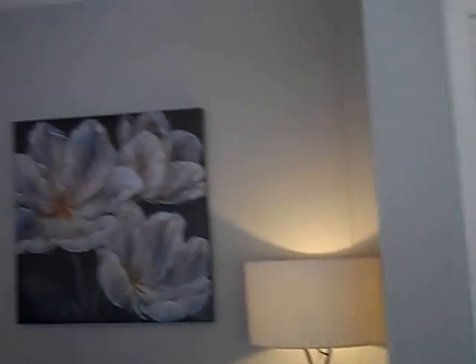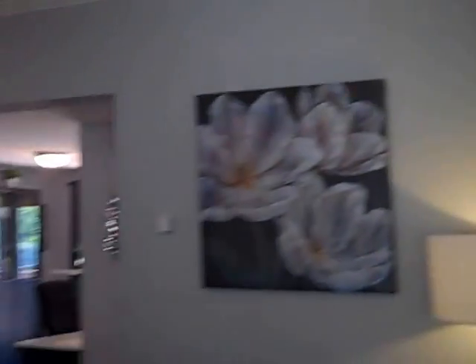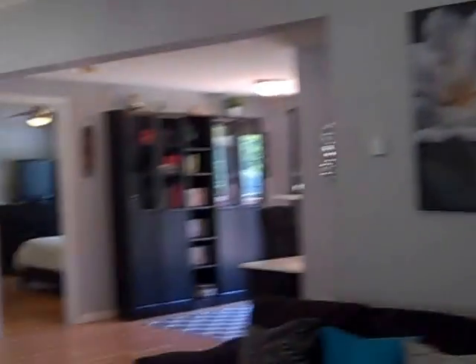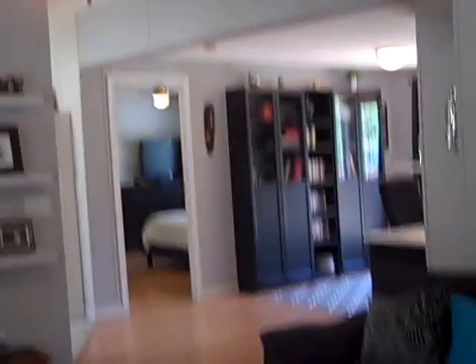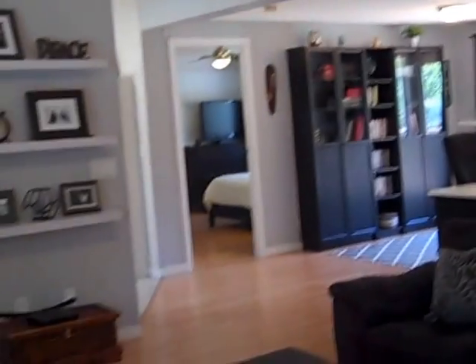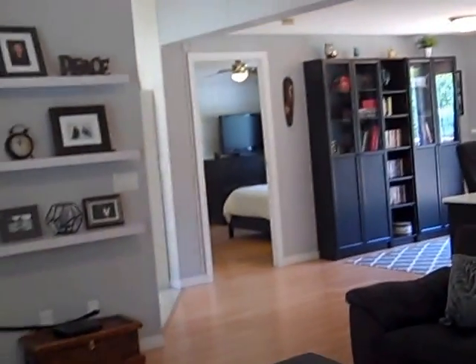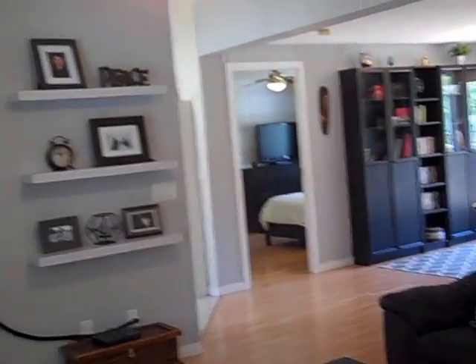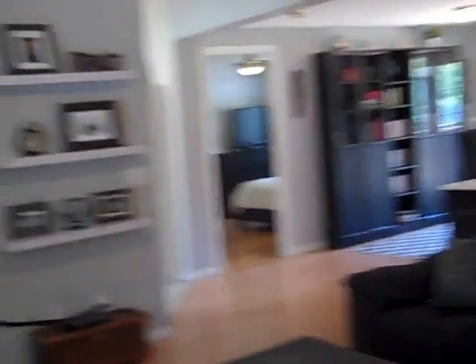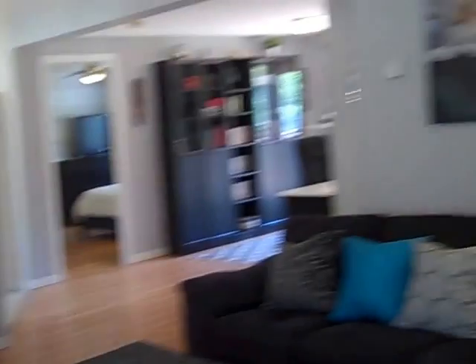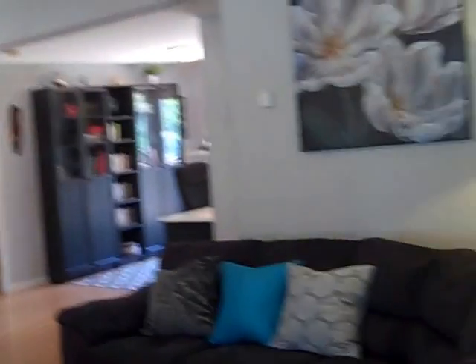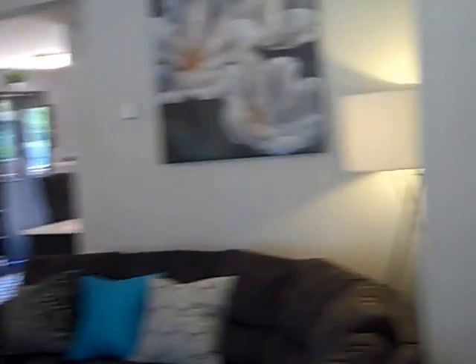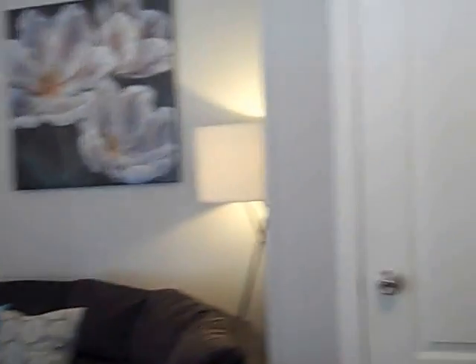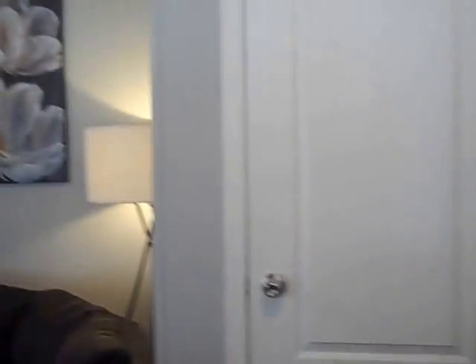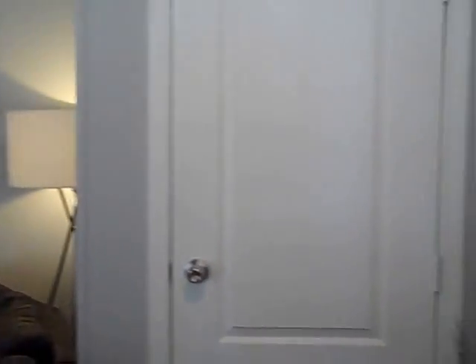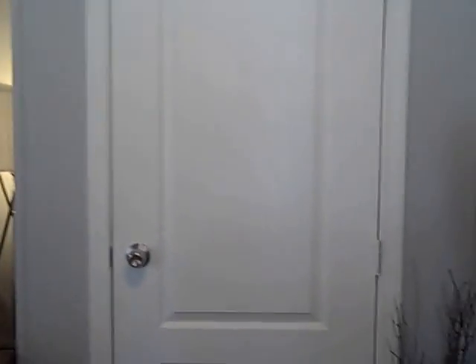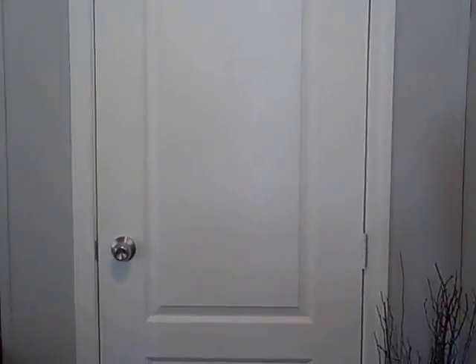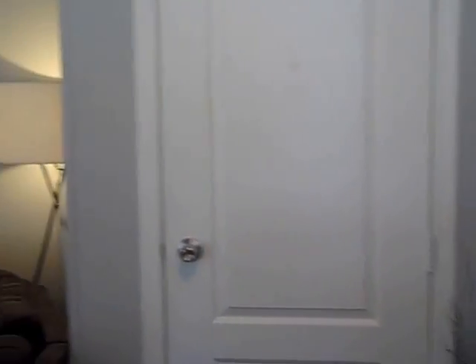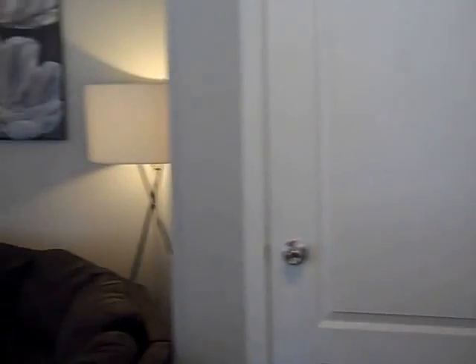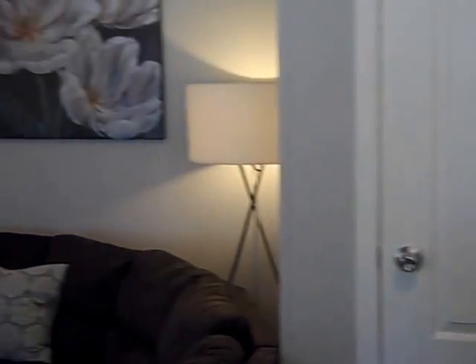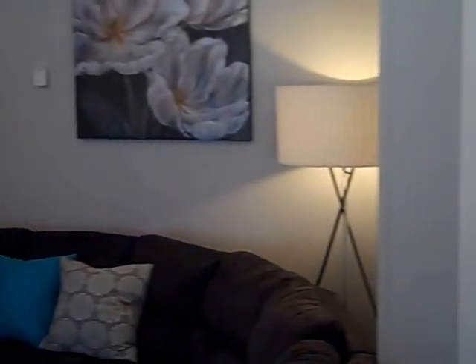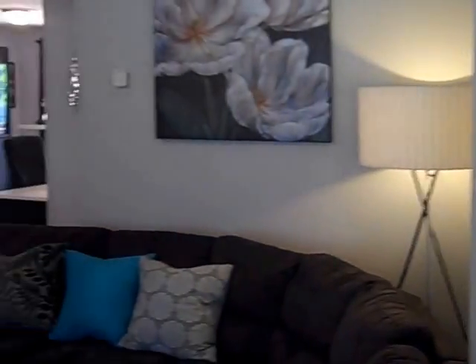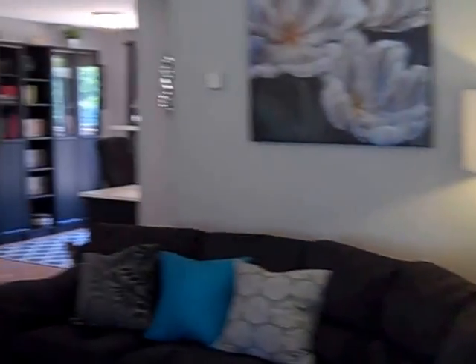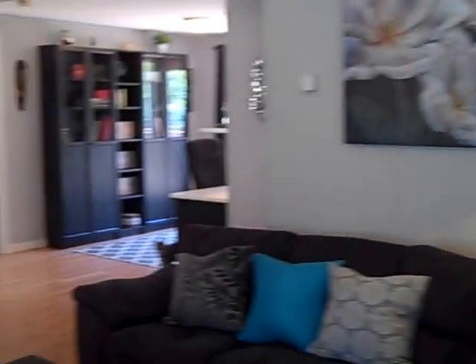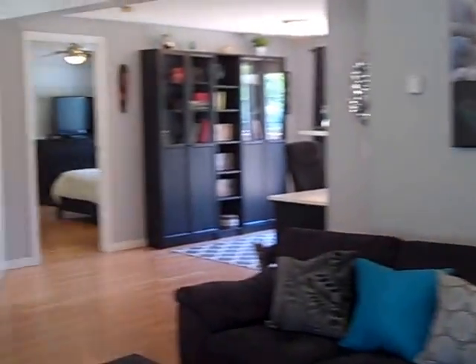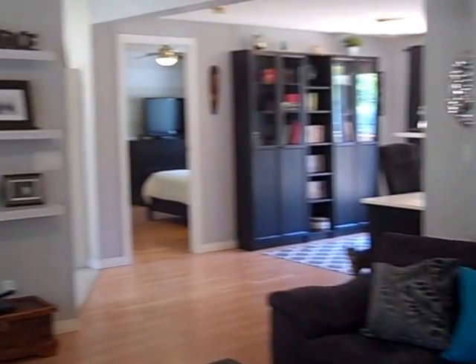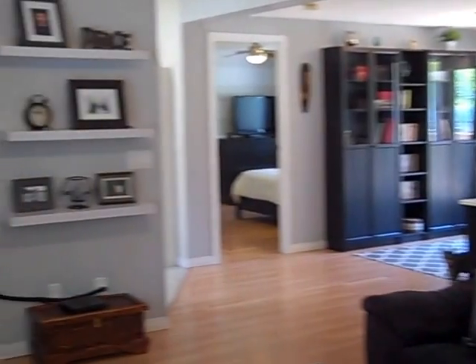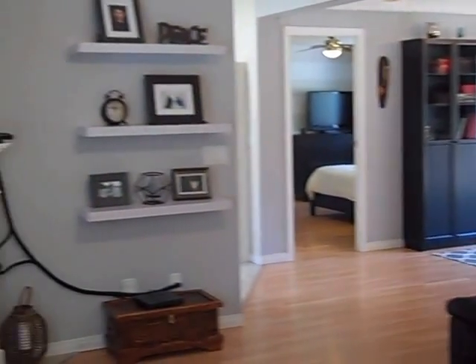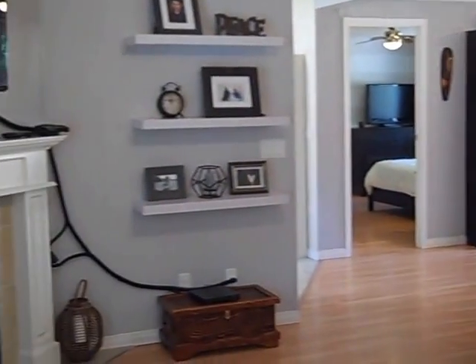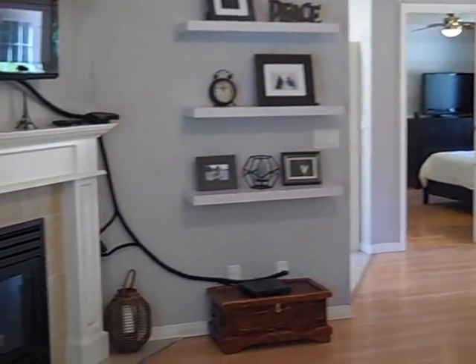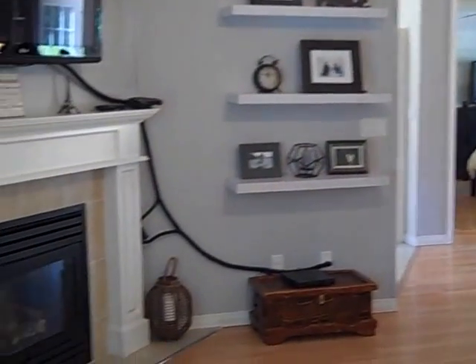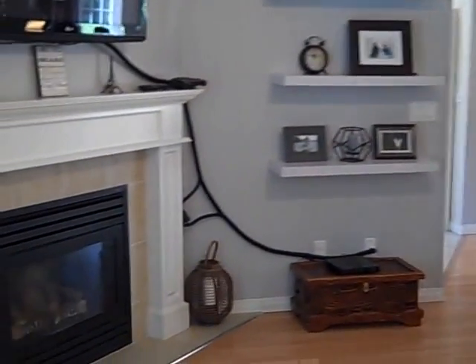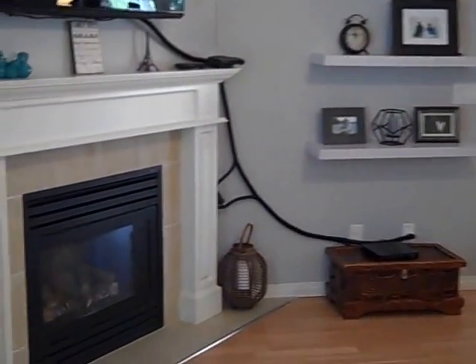It's just immaculate. This little entranceway leads into the living room, which features a gas fireplace.